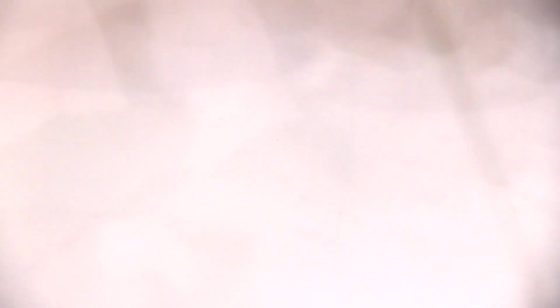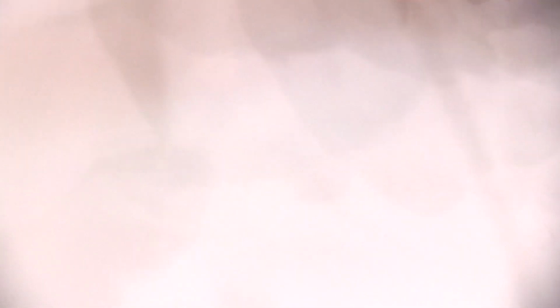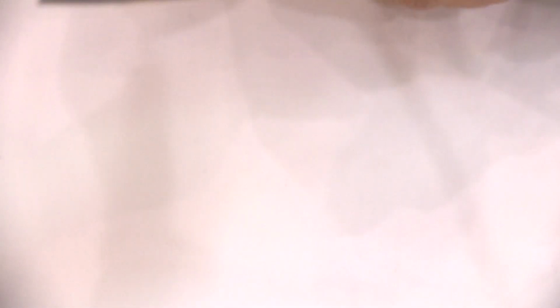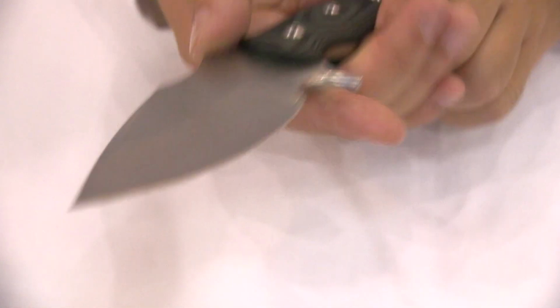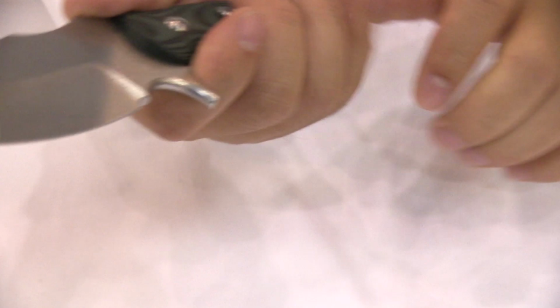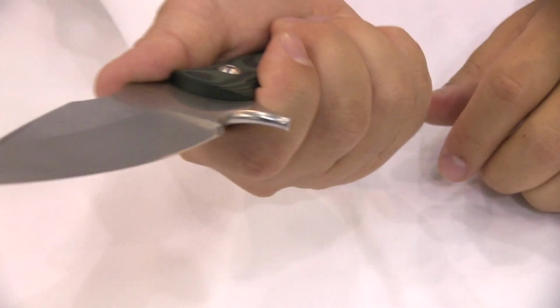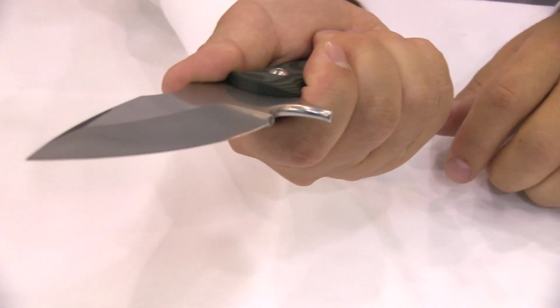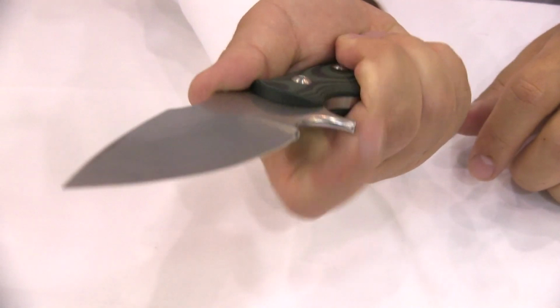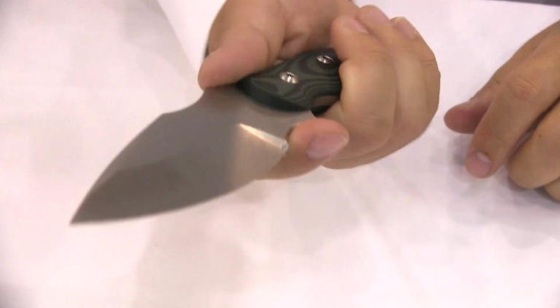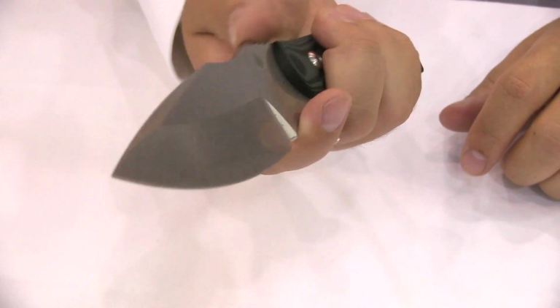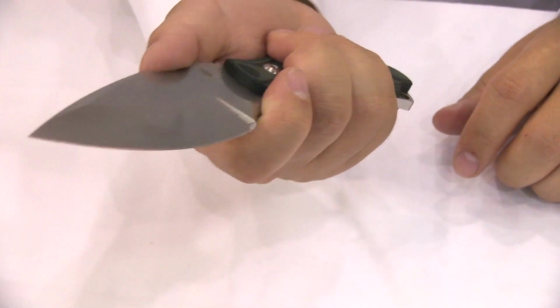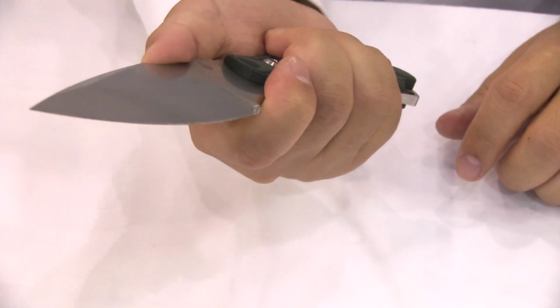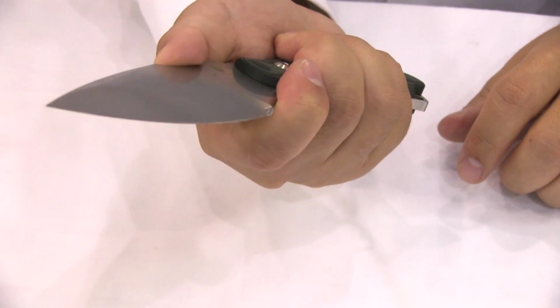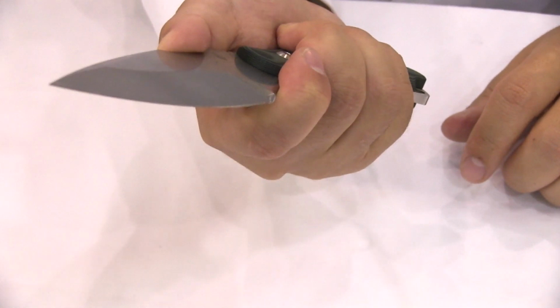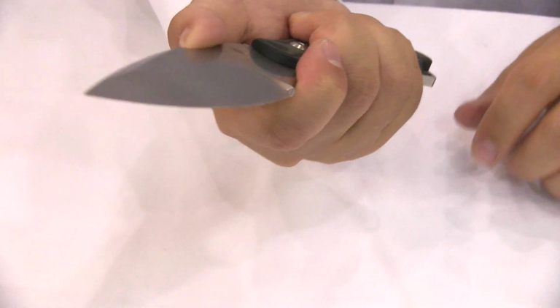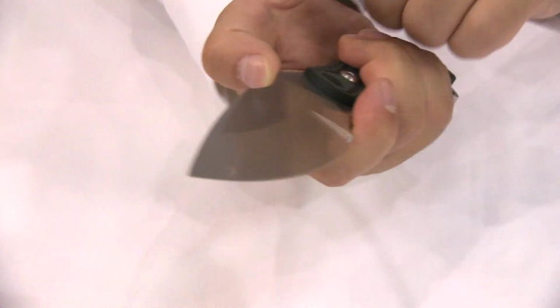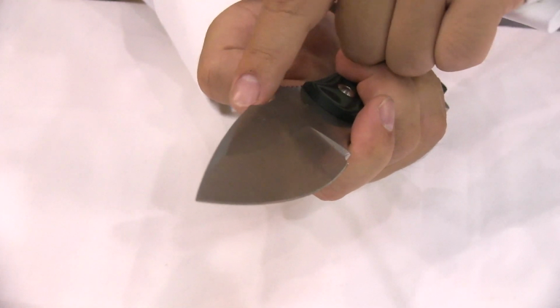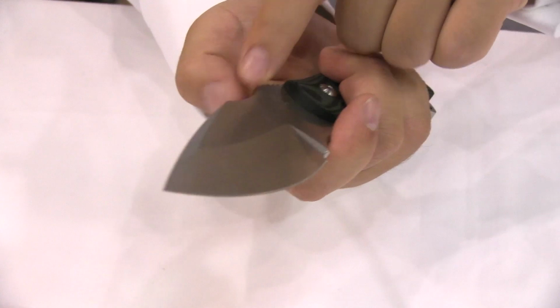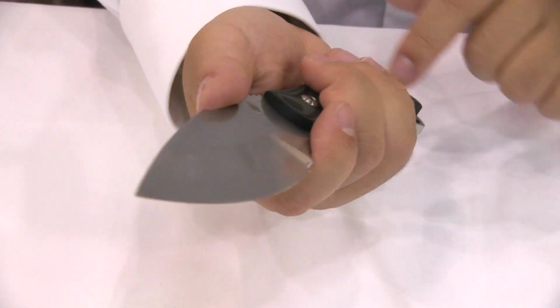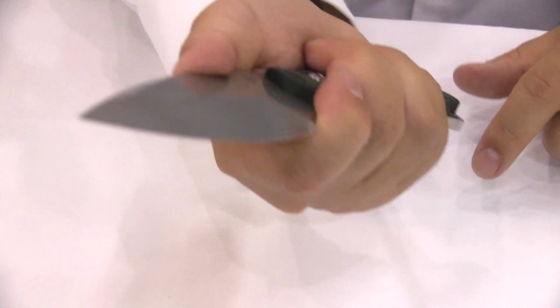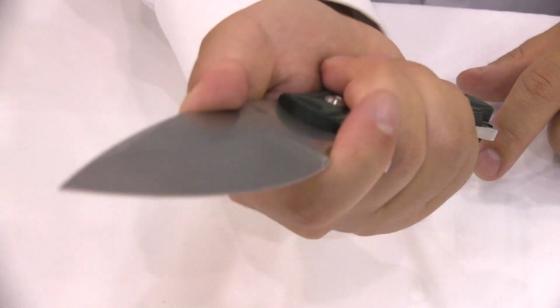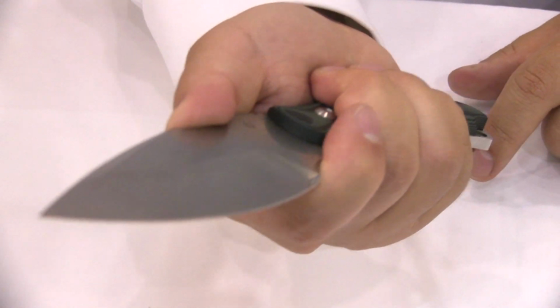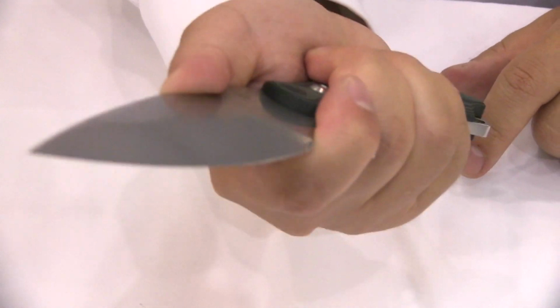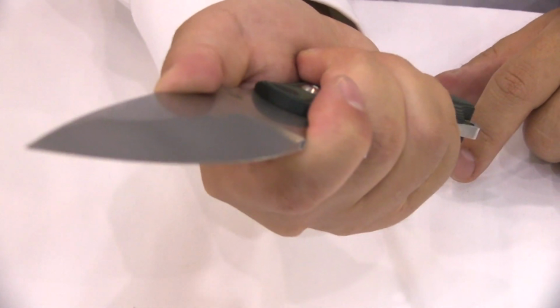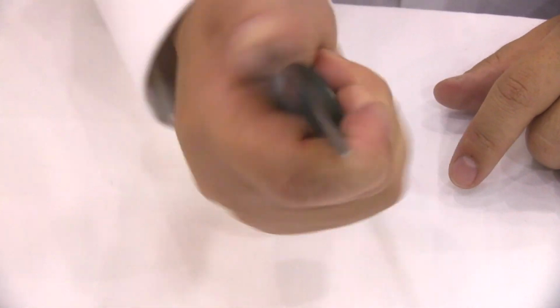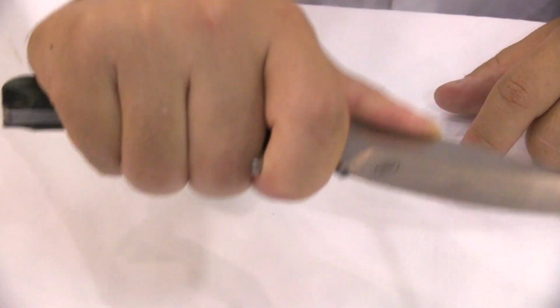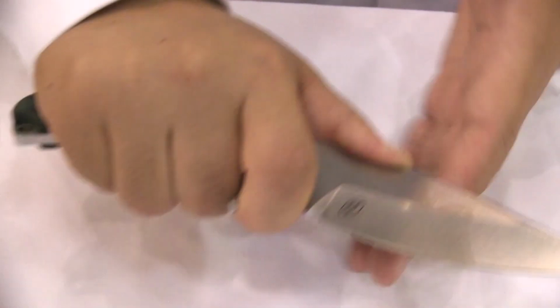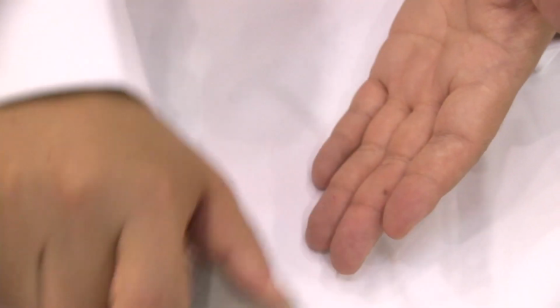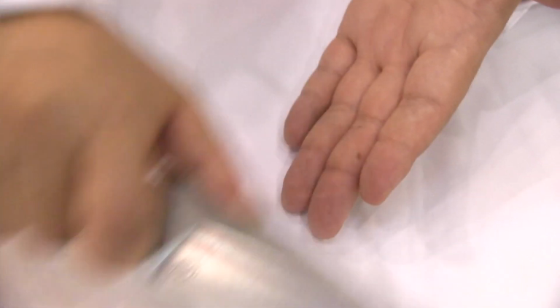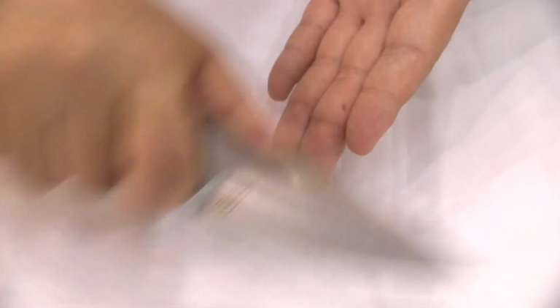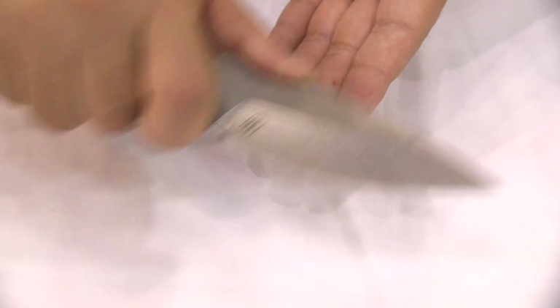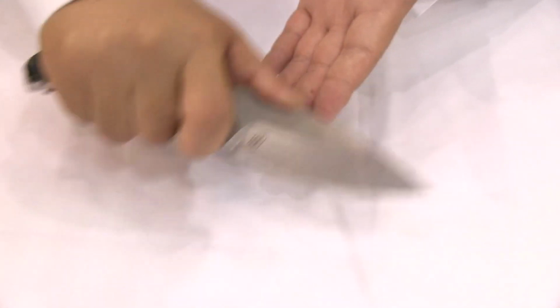Let me demonstrate. Normal grip like this, finer grip like this. You have a groove on the top of the blade so it will help you retain your knife when you're in this precise cutting mode.